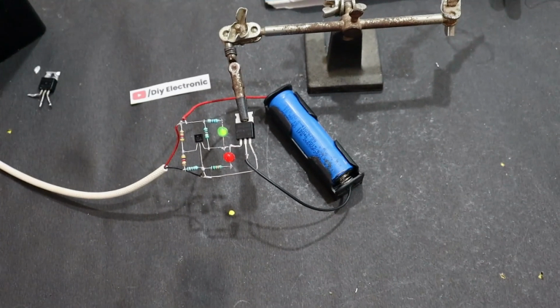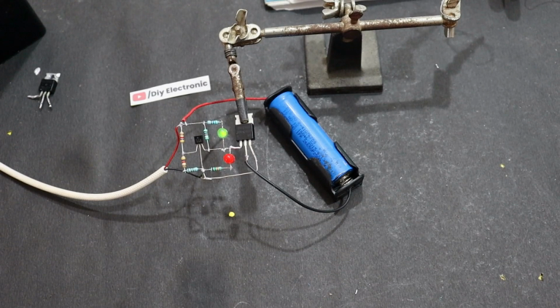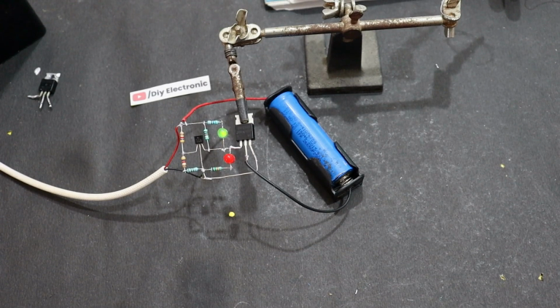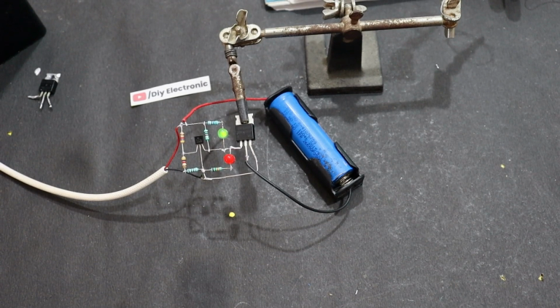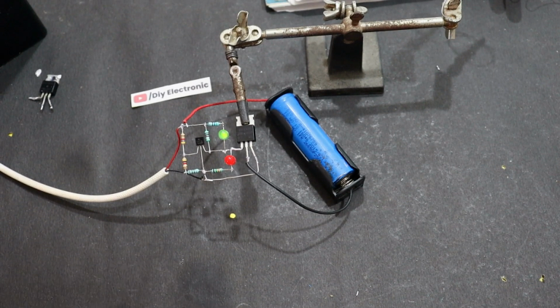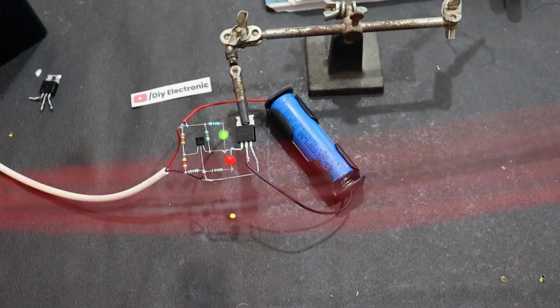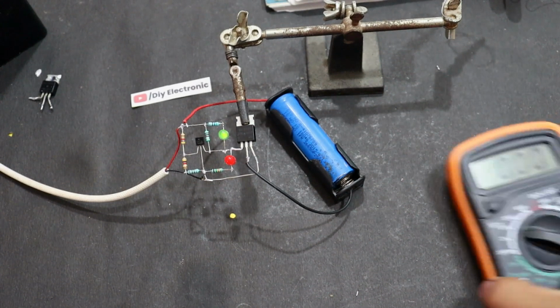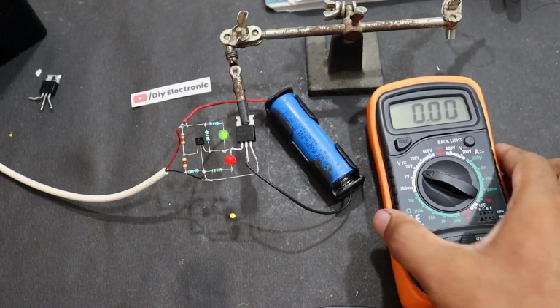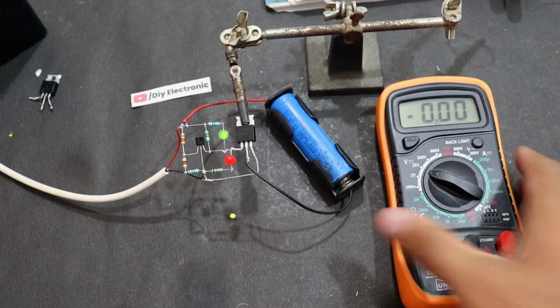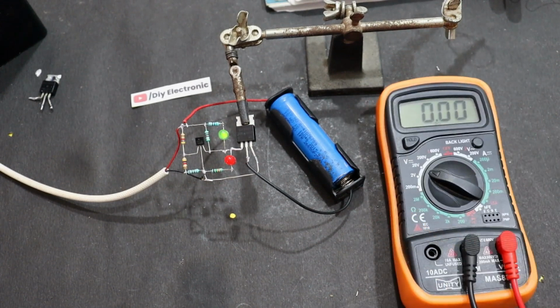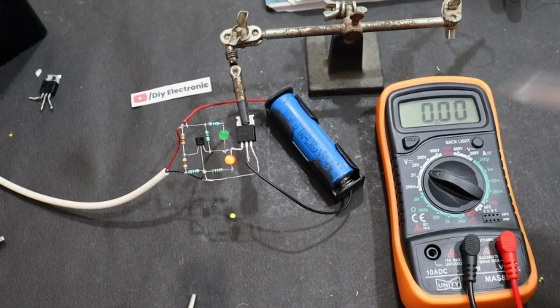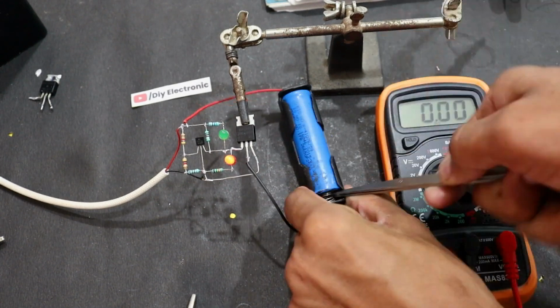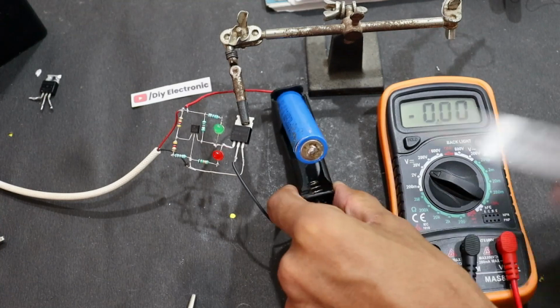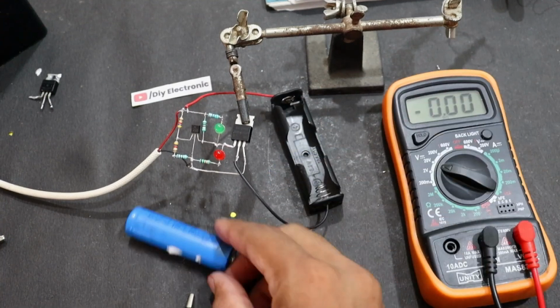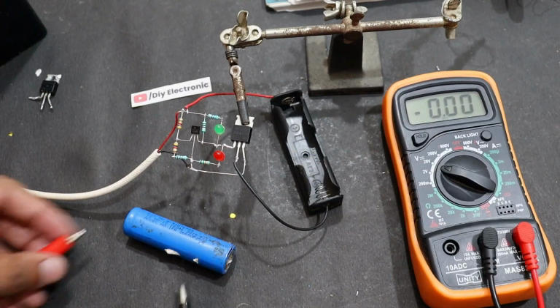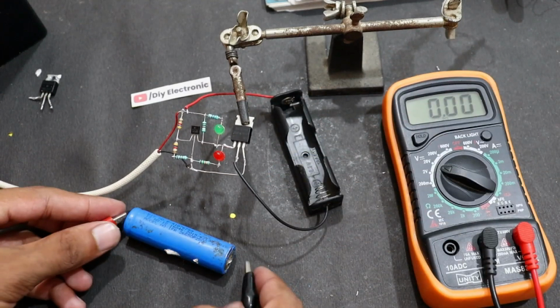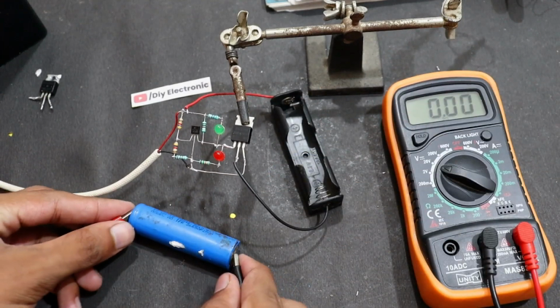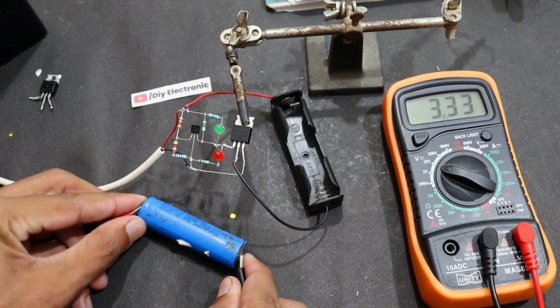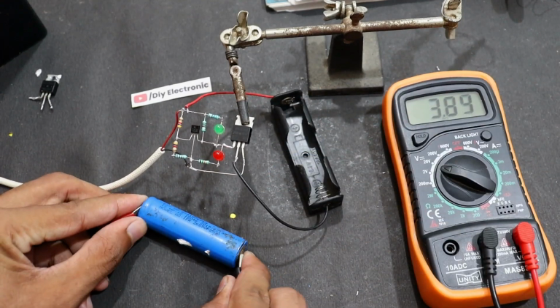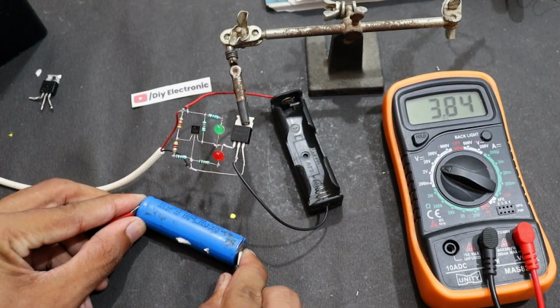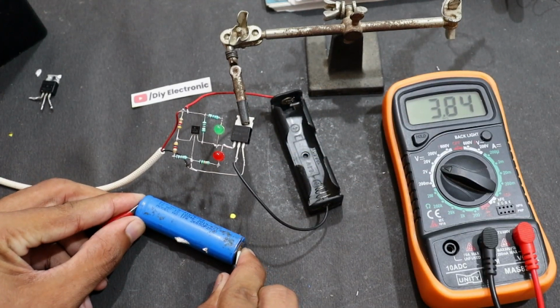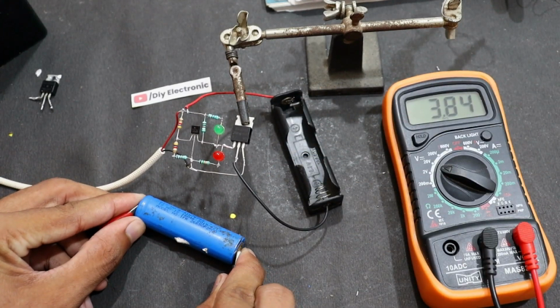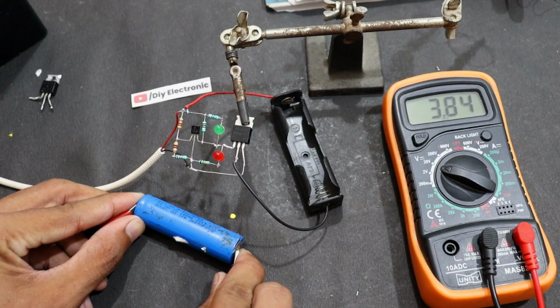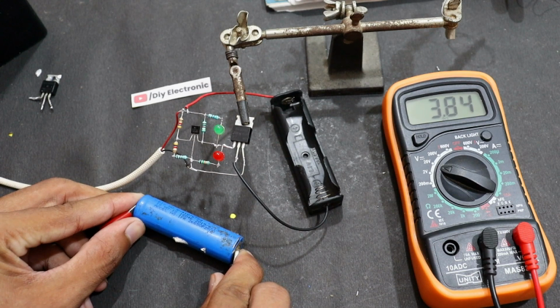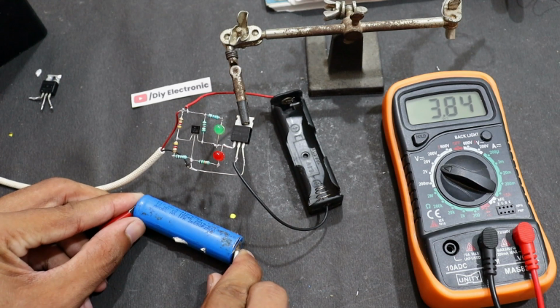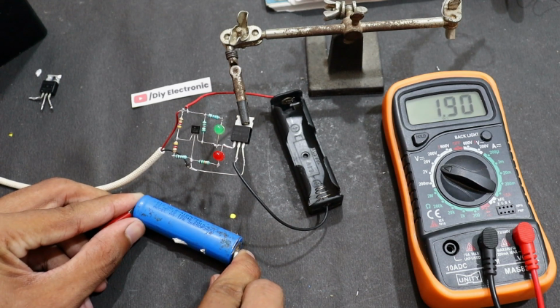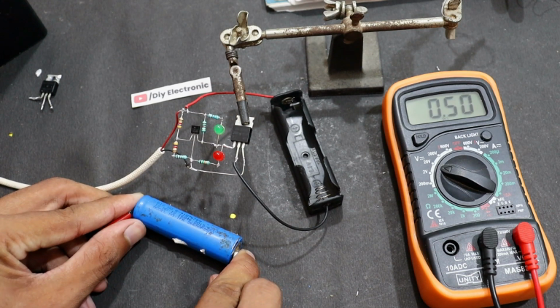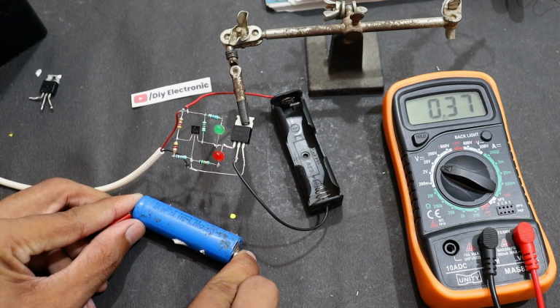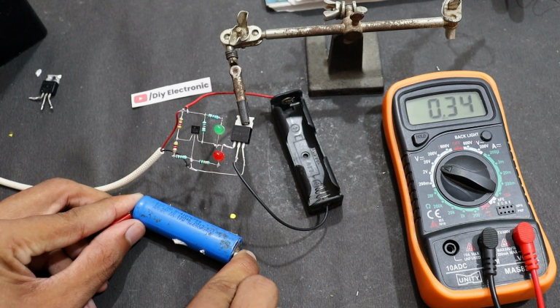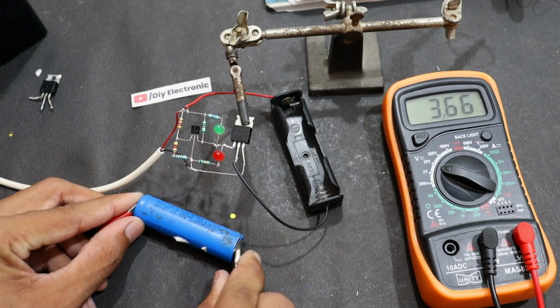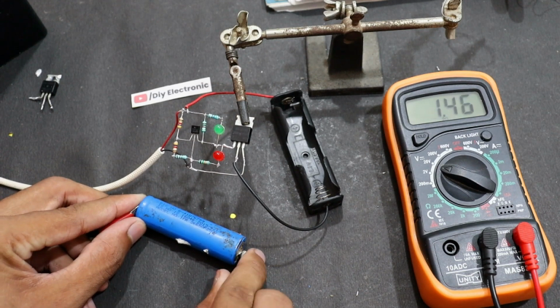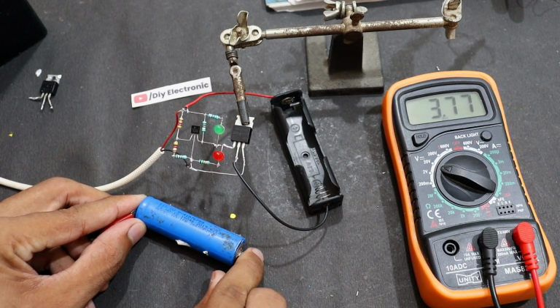आप लोगों को इस बैटरी का वोल्टेज भी चेक करके दिखाऊंगा। मेरी पूरी कोशिश है कि मैं इस सर्किट के हर पार्ट को बिना काटे आपको दिखाऊं। अब देख सकते हैं कि हमारी बैटरी 3.84 वोल्ट चार्ज हो चुकी है।